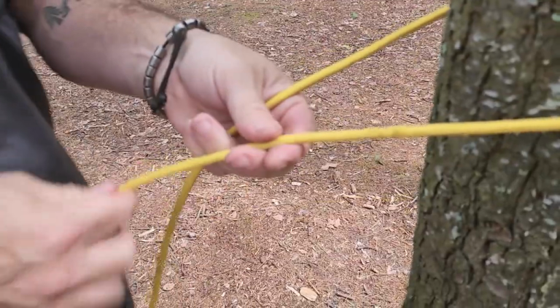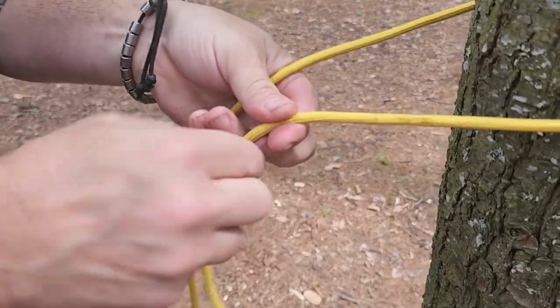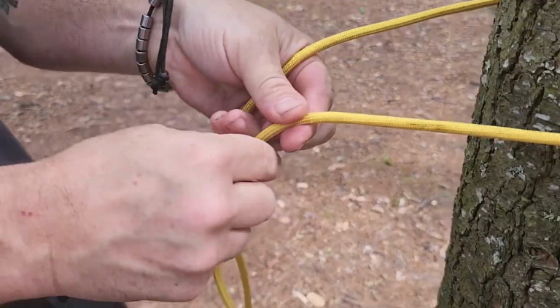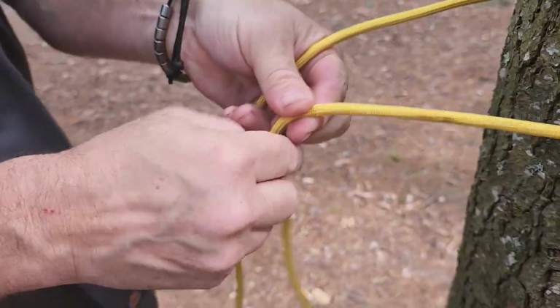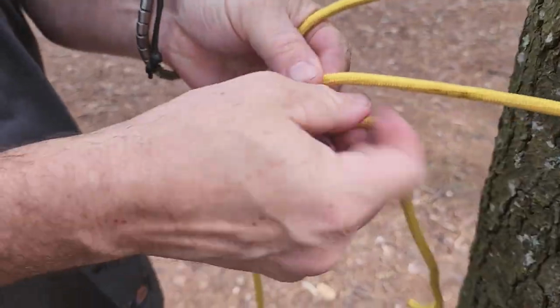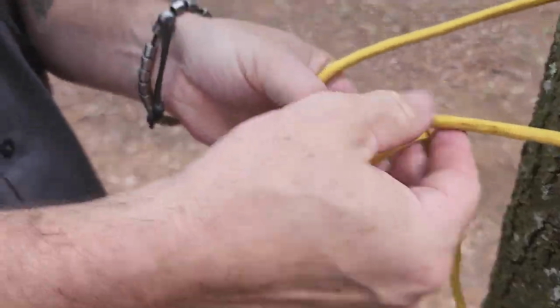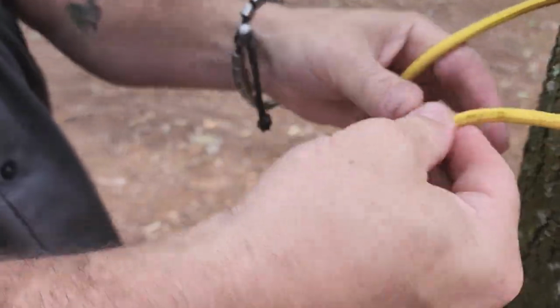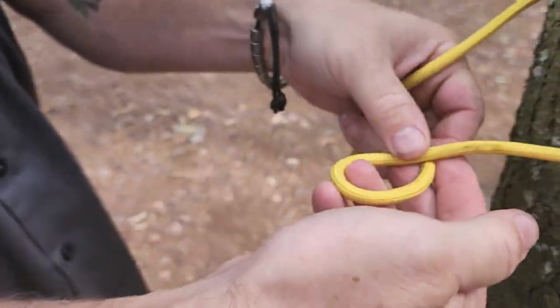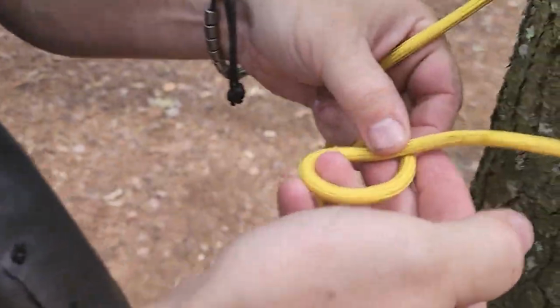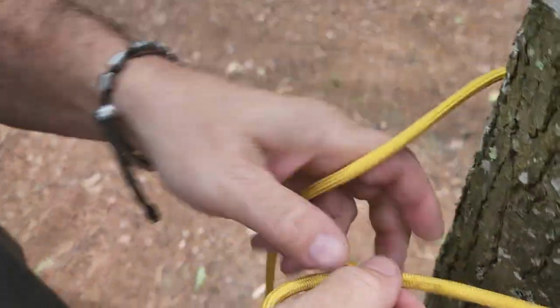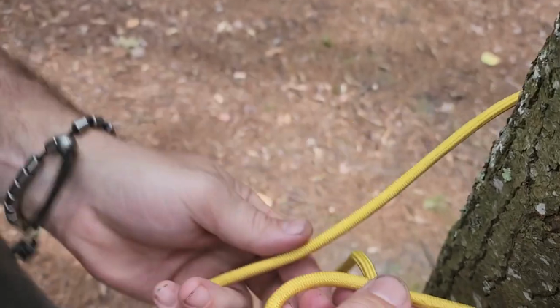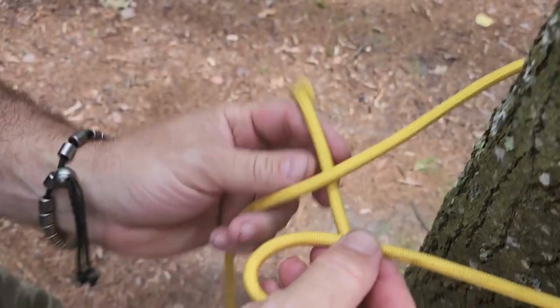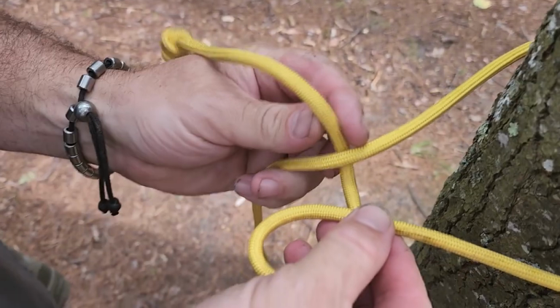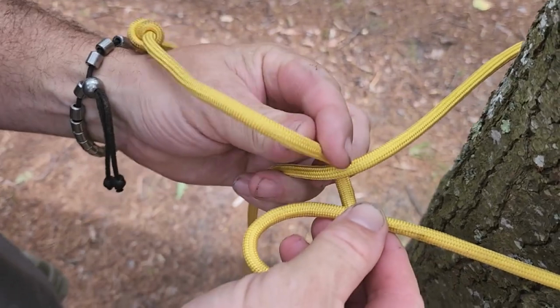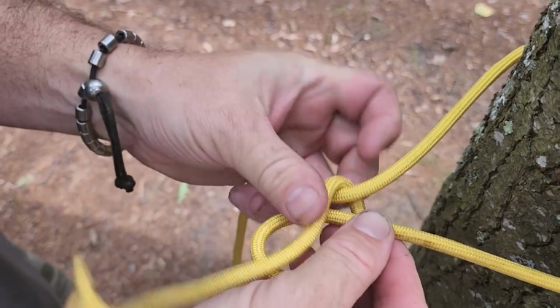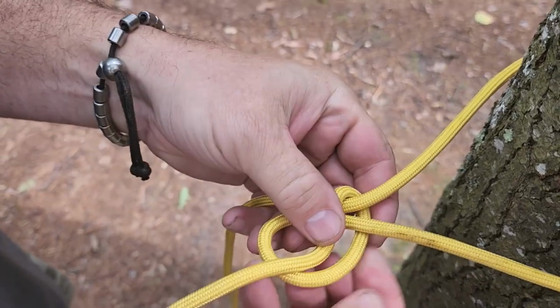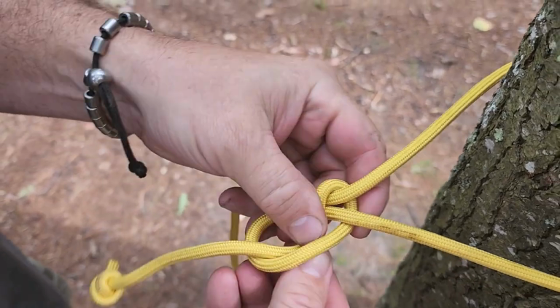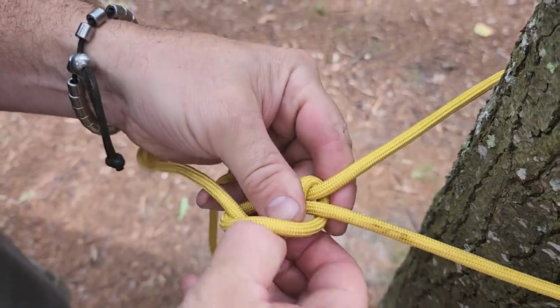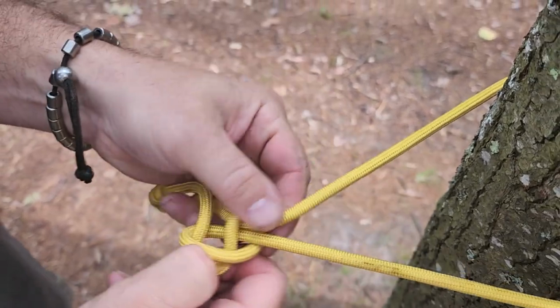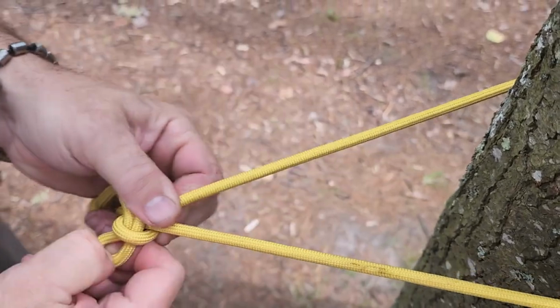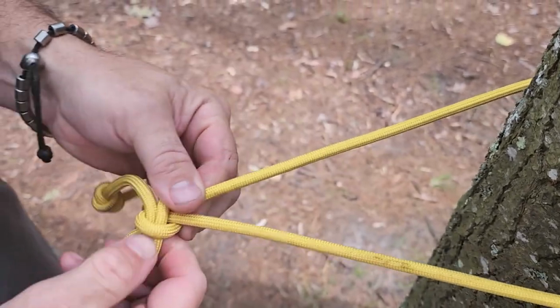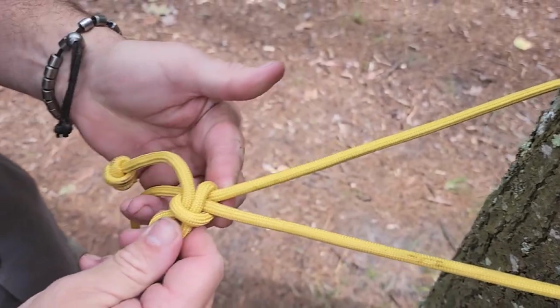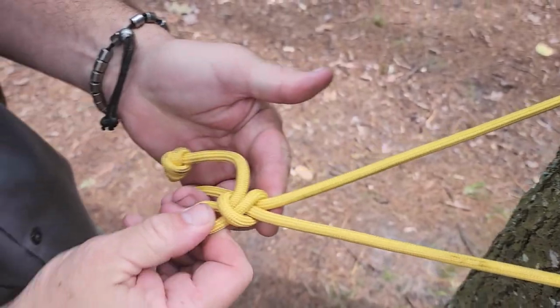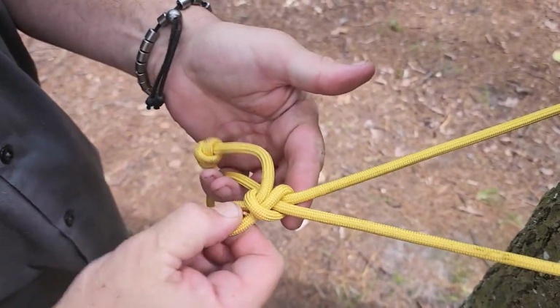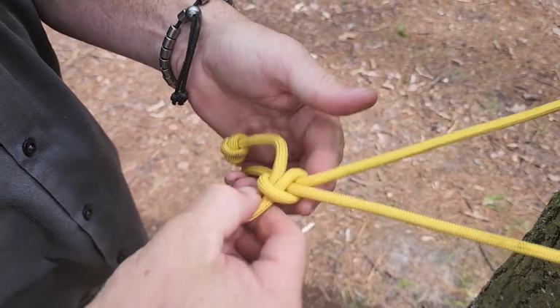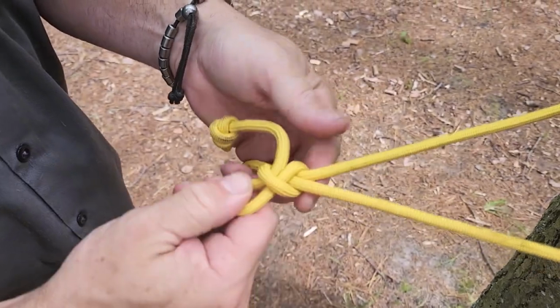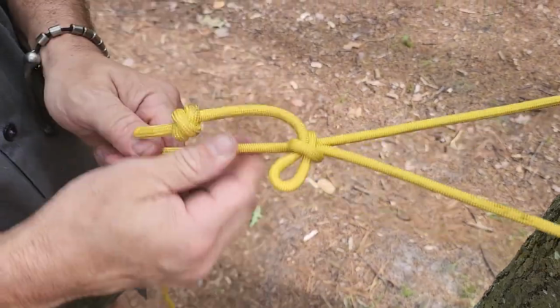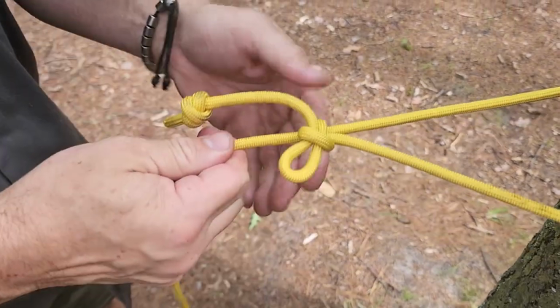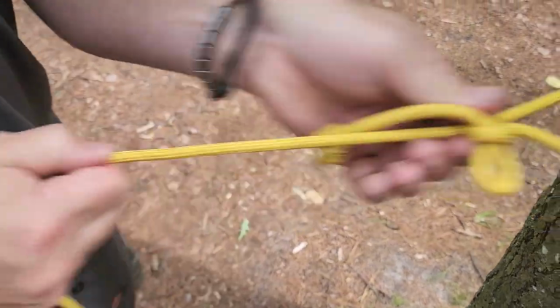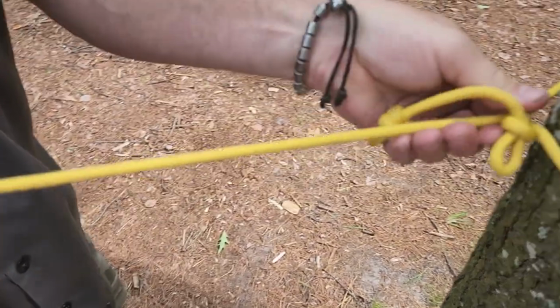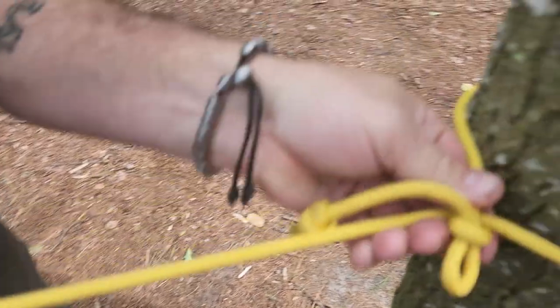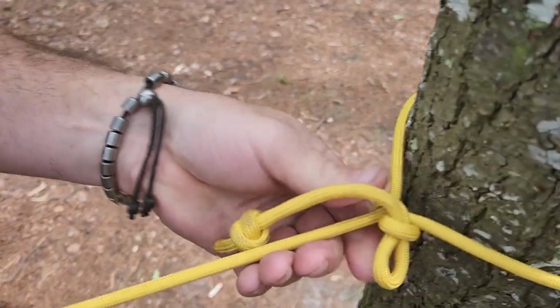One more time: a little underhand loop, tag end goes around the standing end, push a bite through that open loop, tighten it down, then slide the whole thing up against your tree.